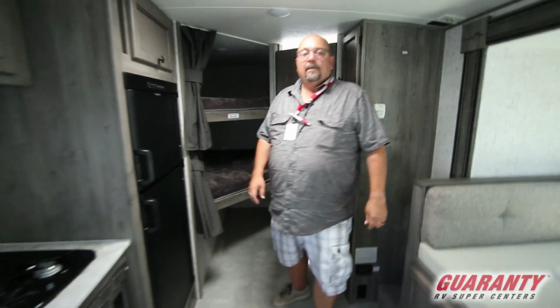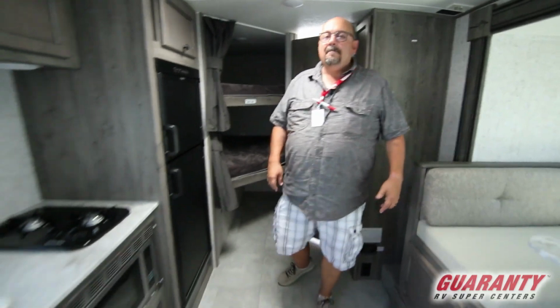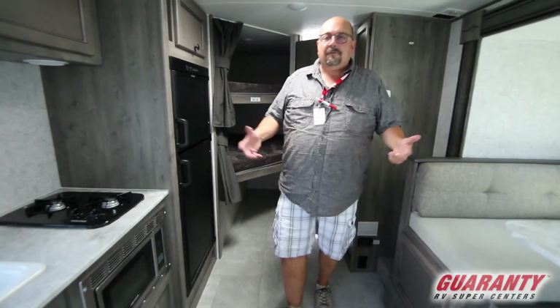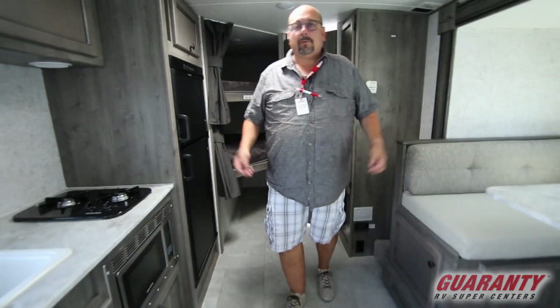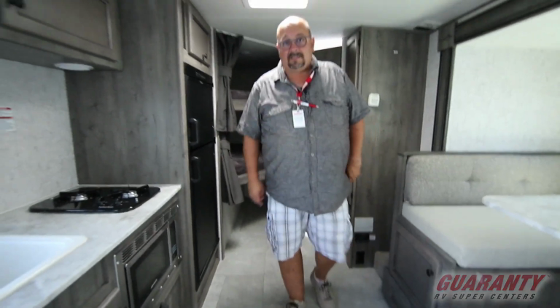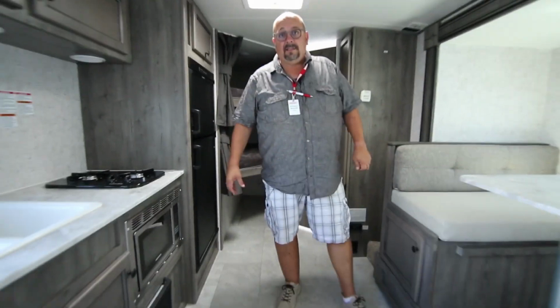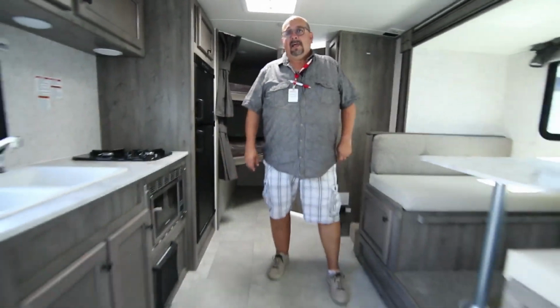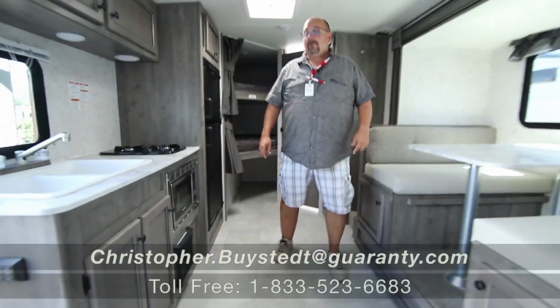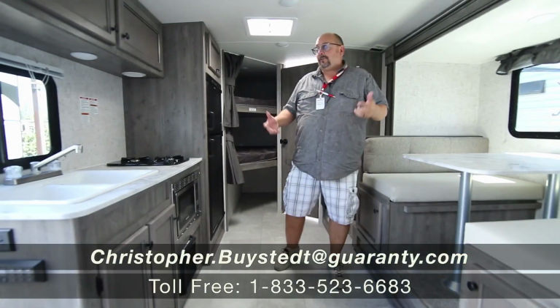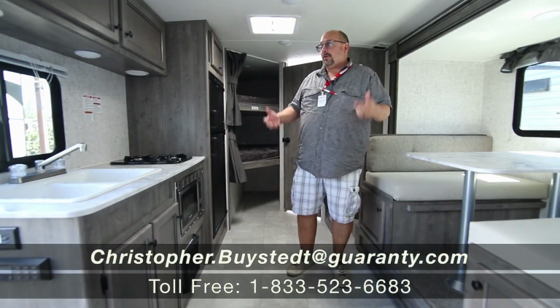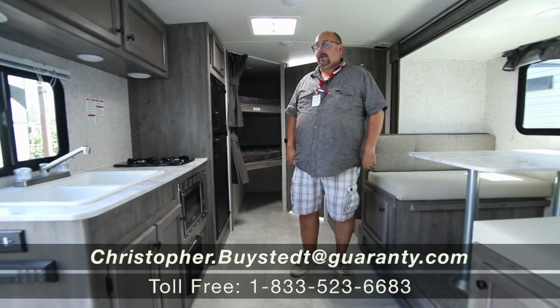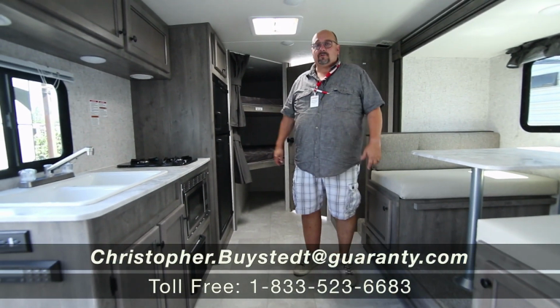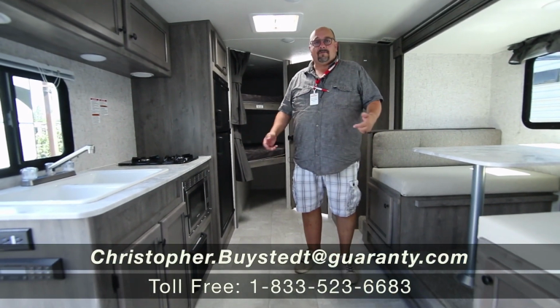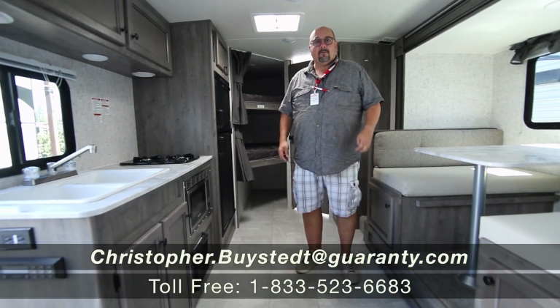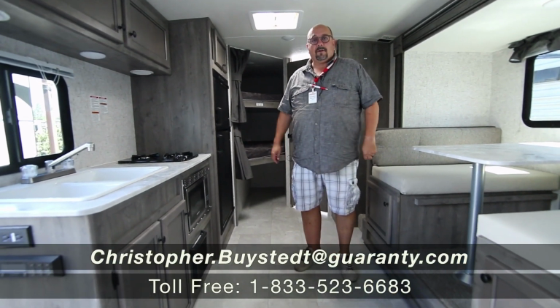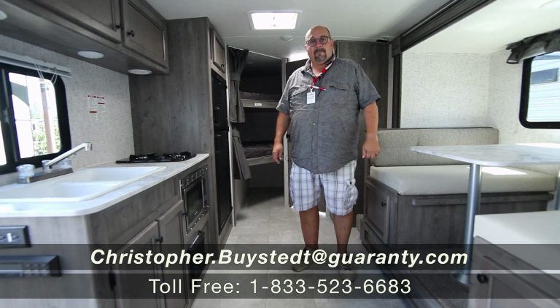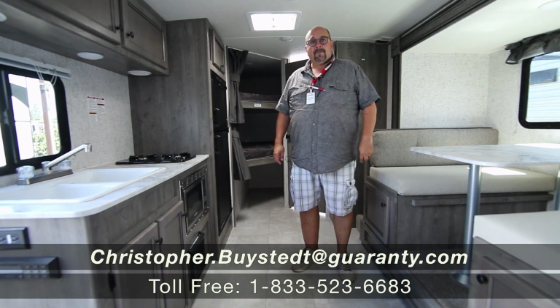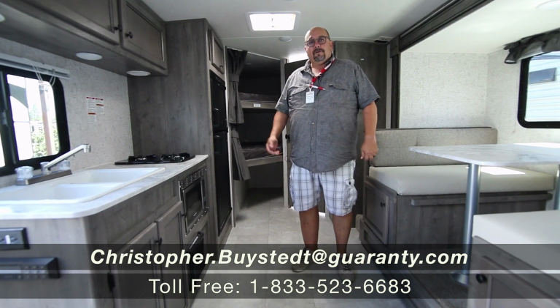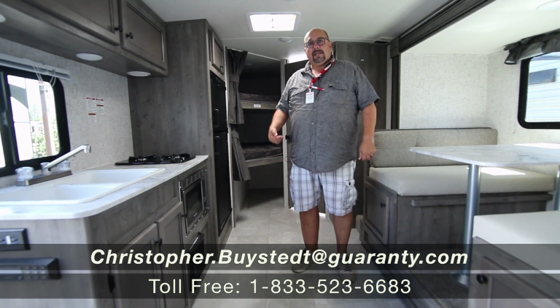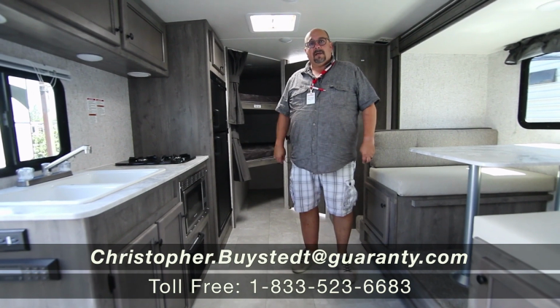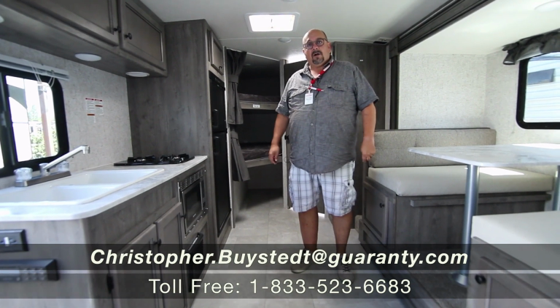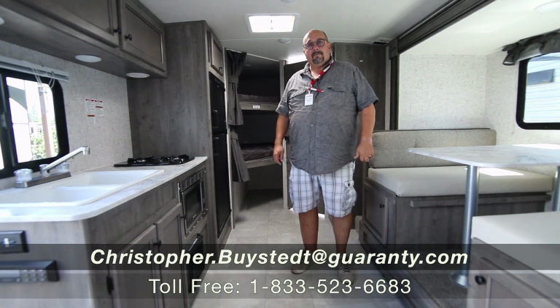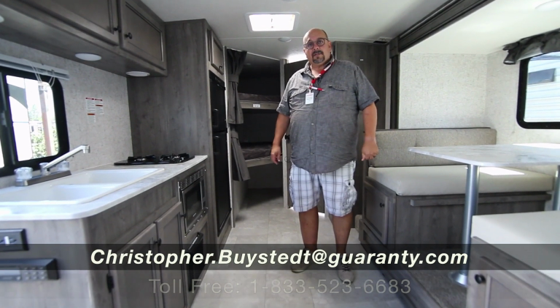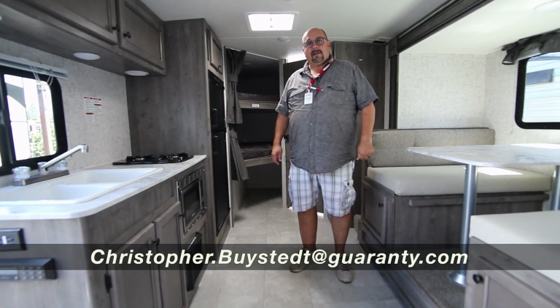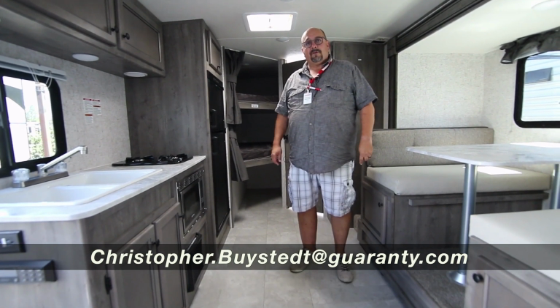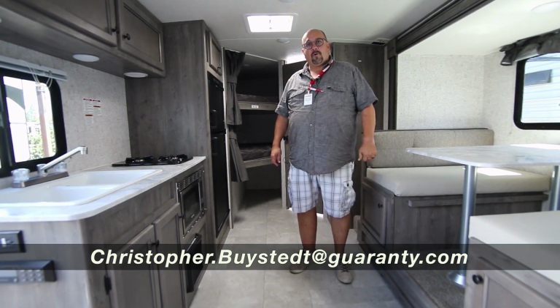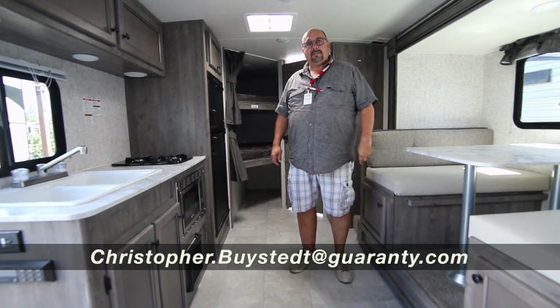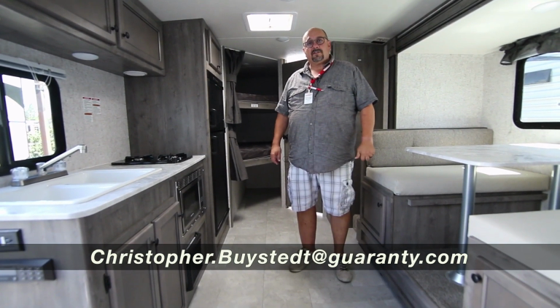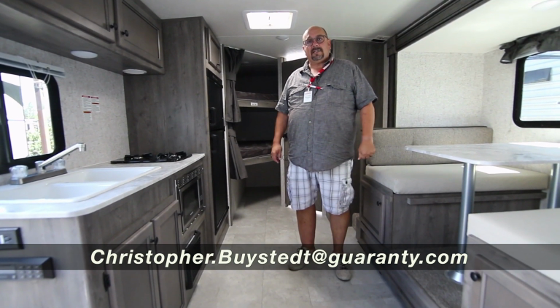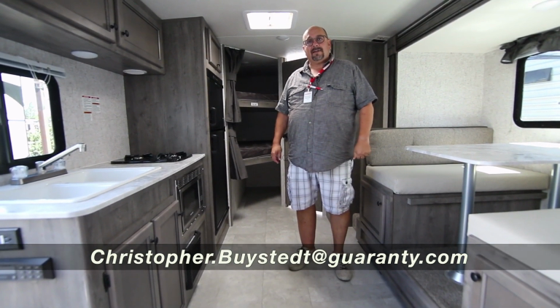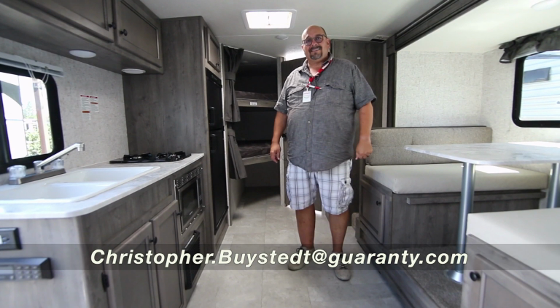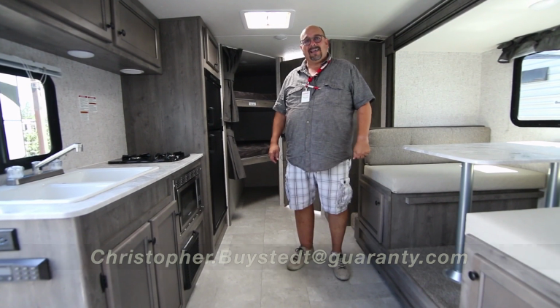We've got many floor plans in these, and I would love to show you one because I'm sure we have the right one for your family. Feel free to give me a call — my name is Chris, and my number is 541-636-7878.